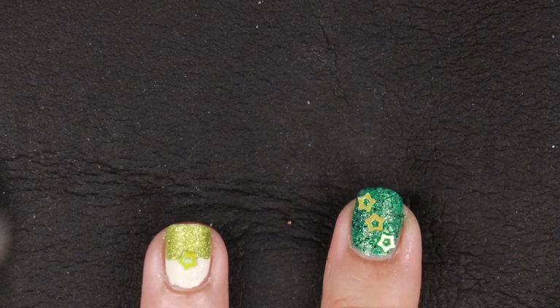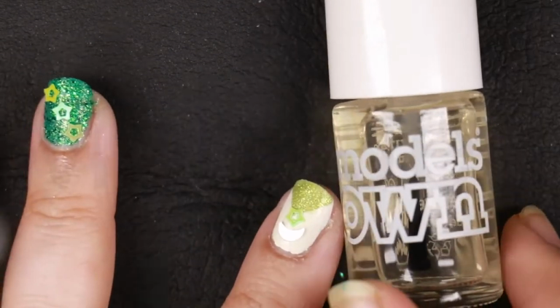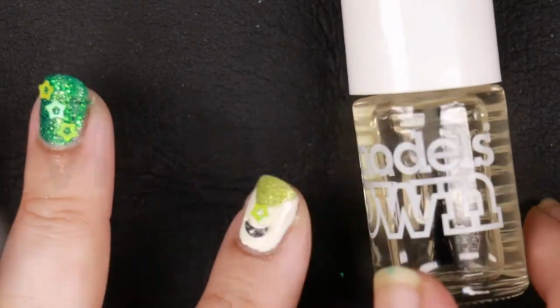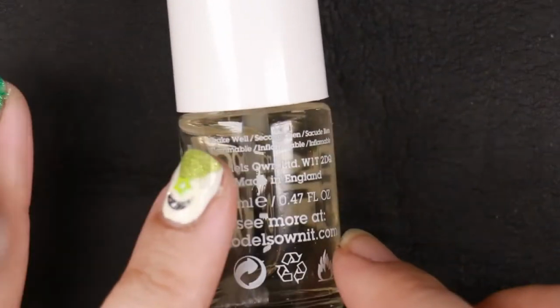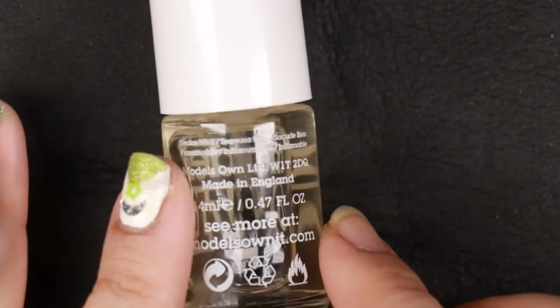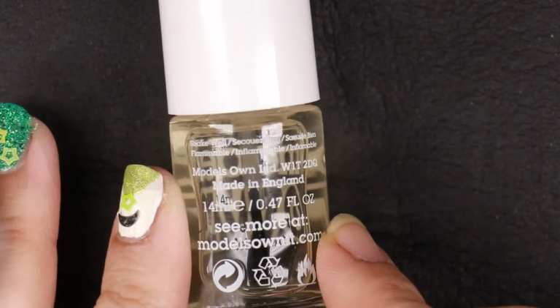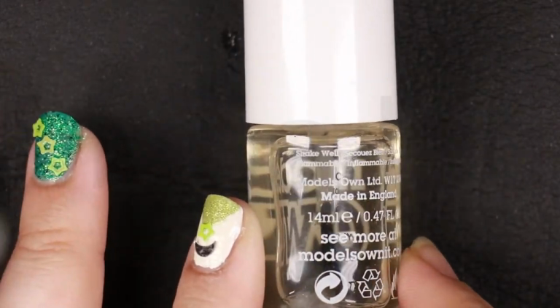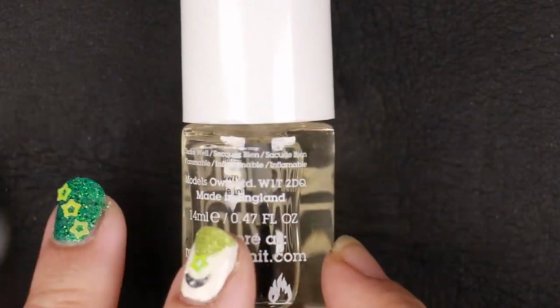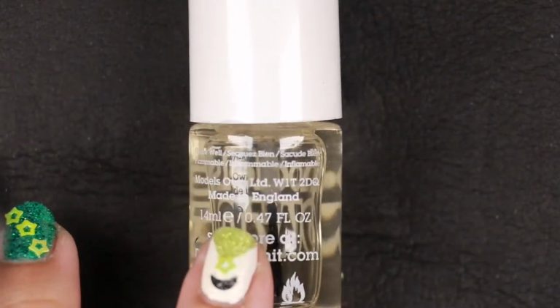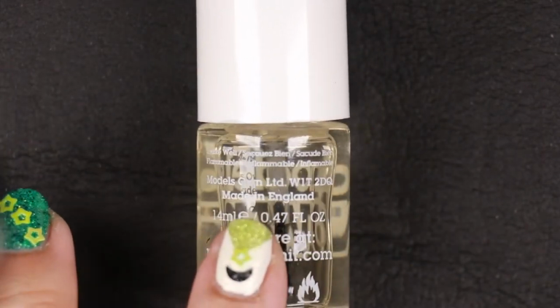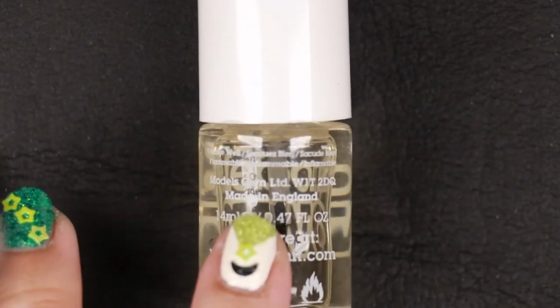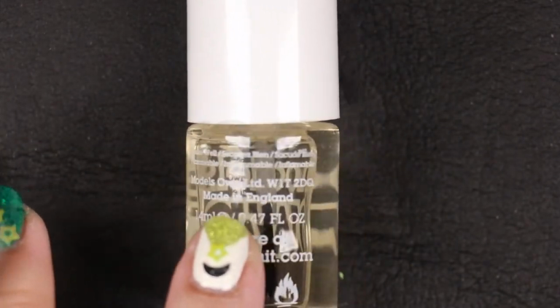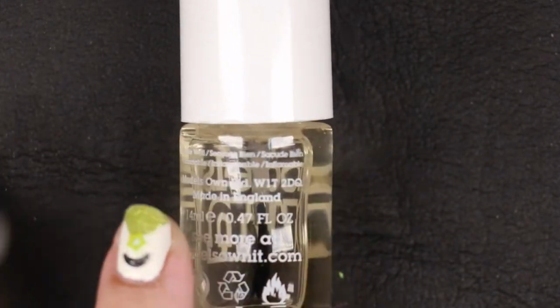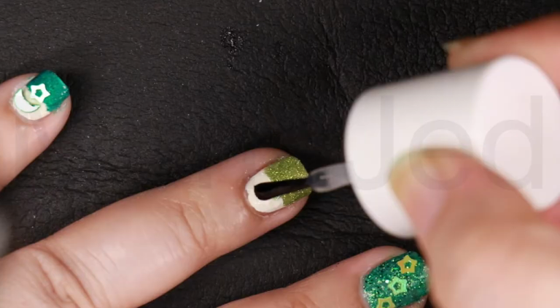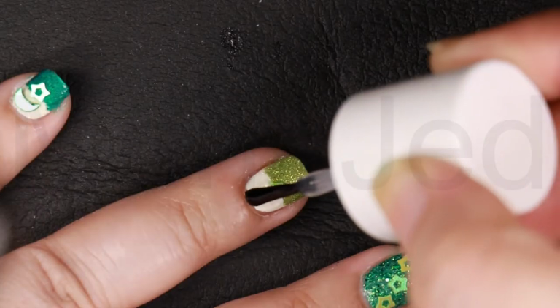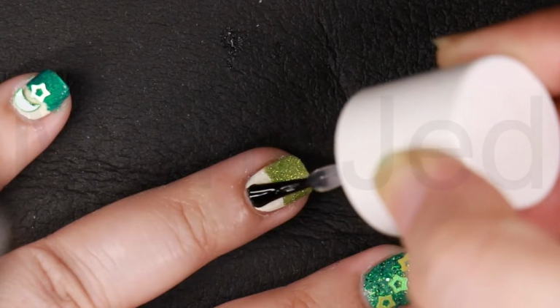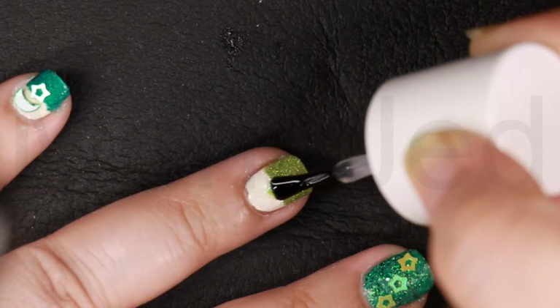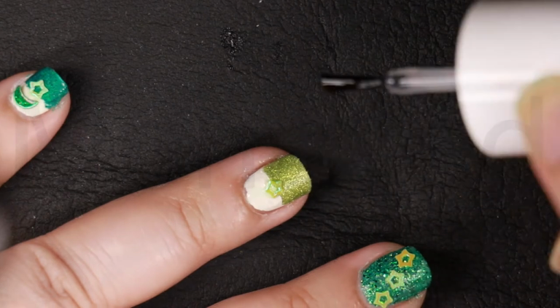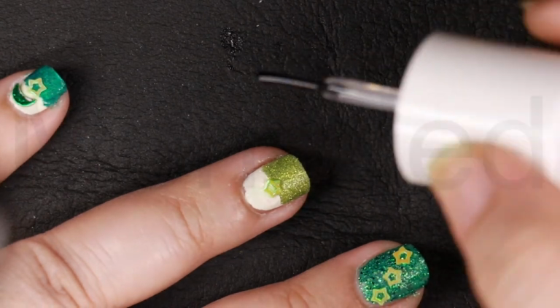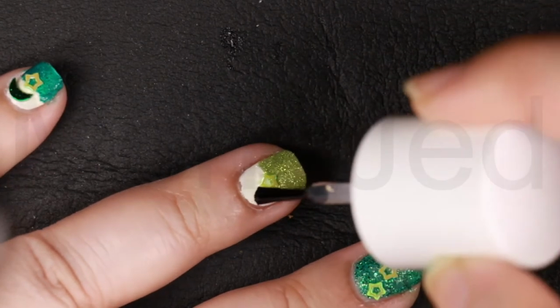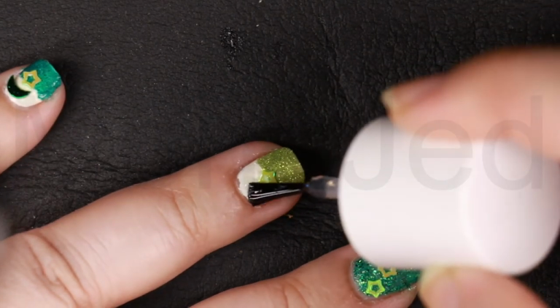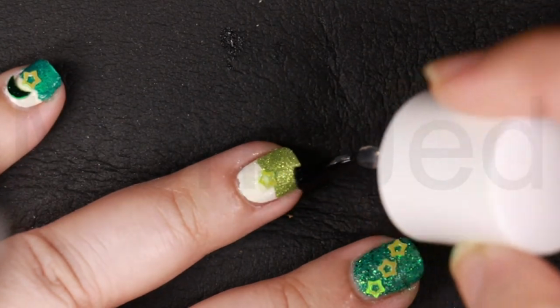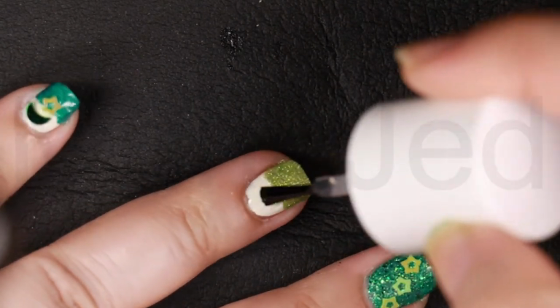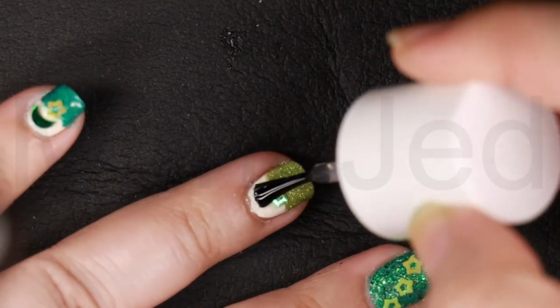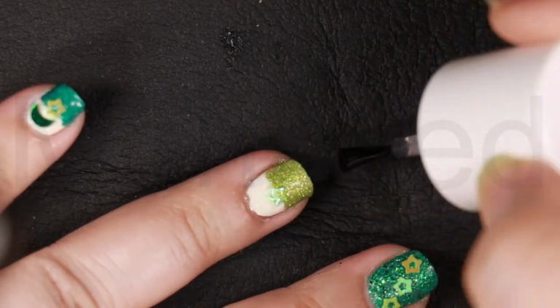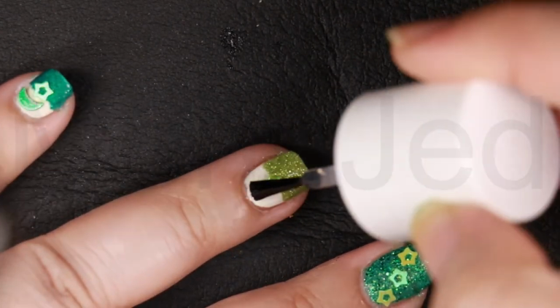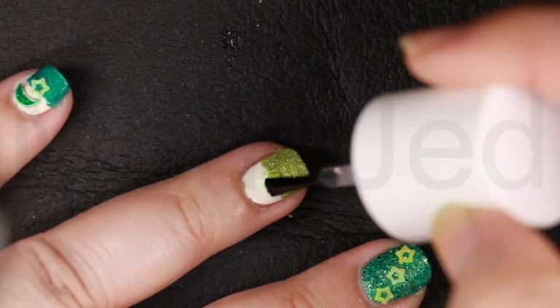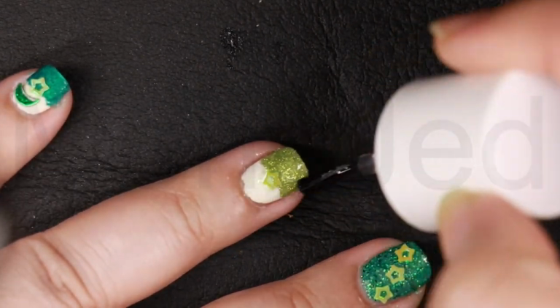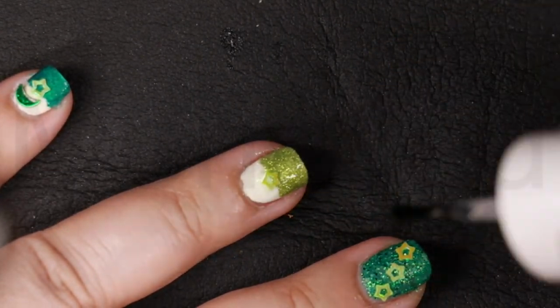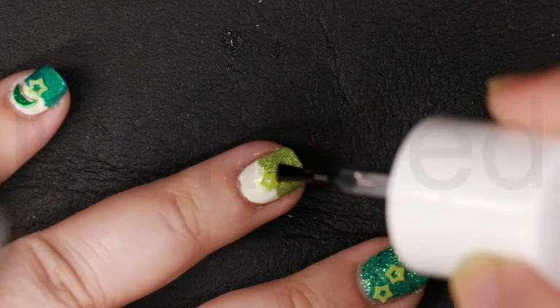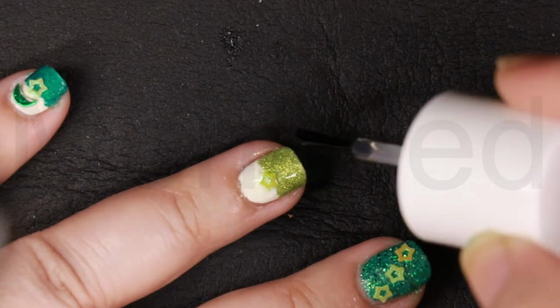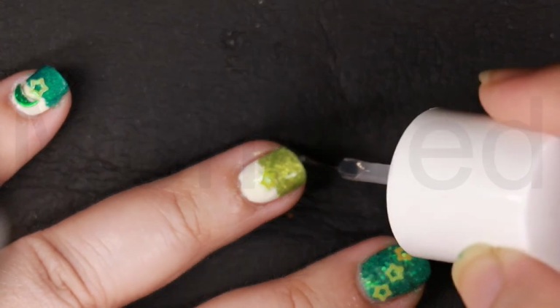Top coat adds a brilliant shine to your polished fingers. I'm using Model's Own clear top coat. Apply a thin layer of top coat to the top of each nail, then go around the tip of the nail to seal the deal. This will make your nail art last longer.